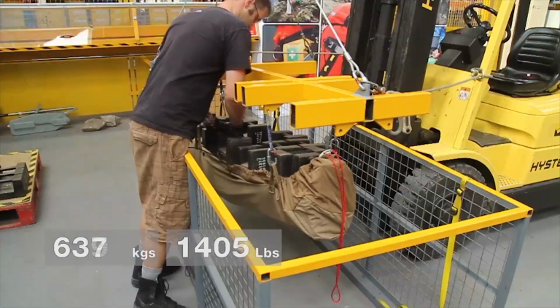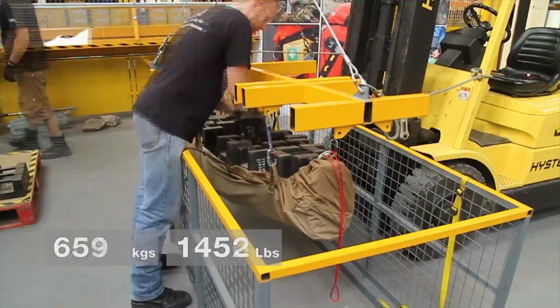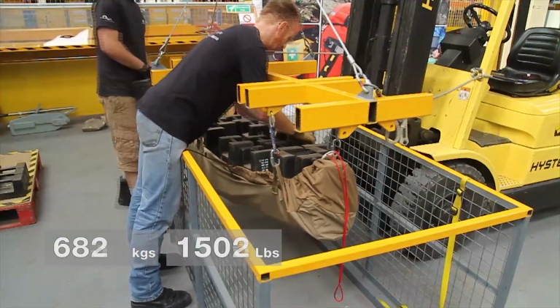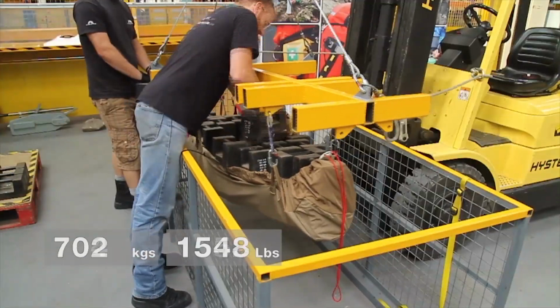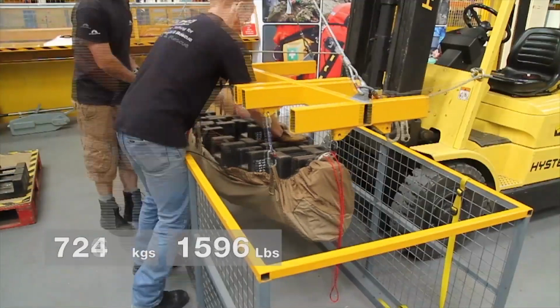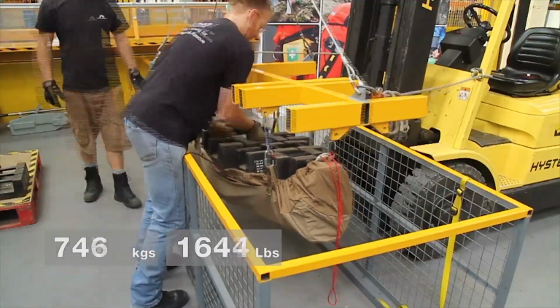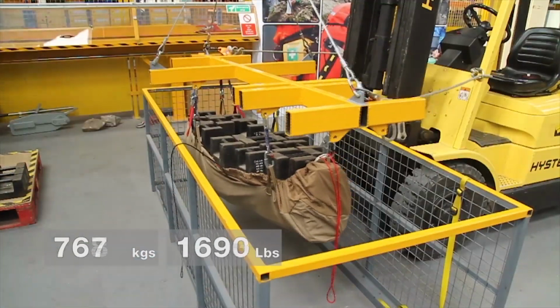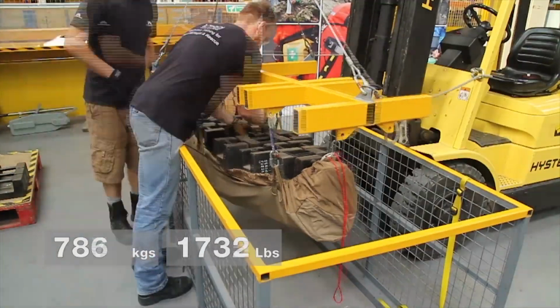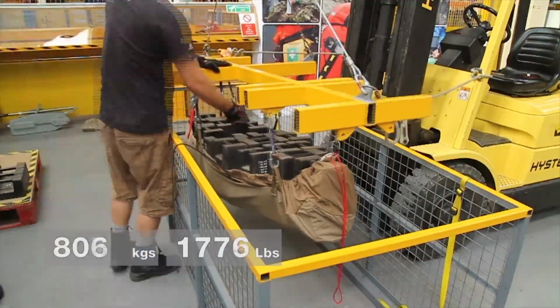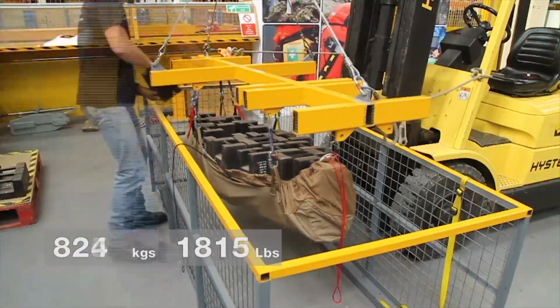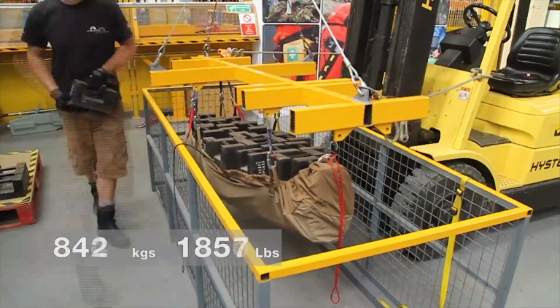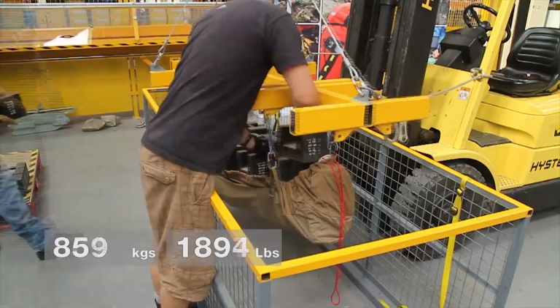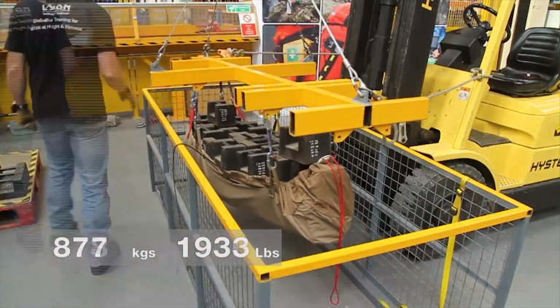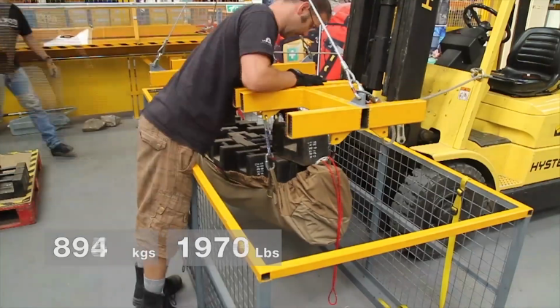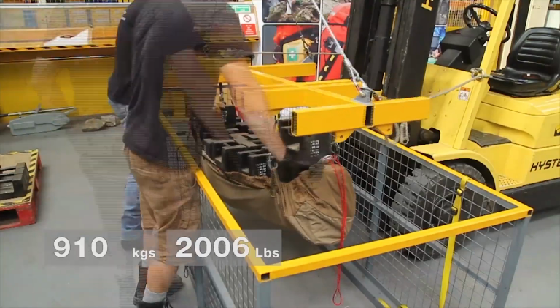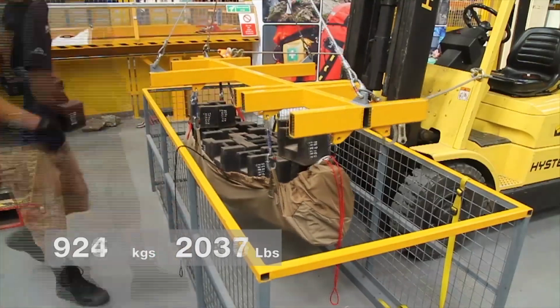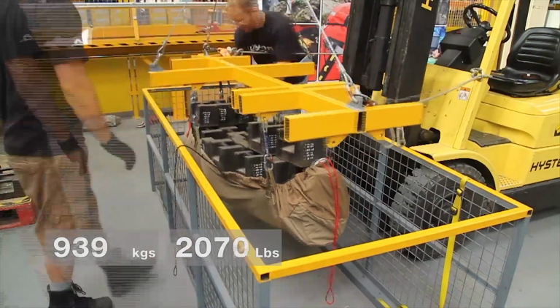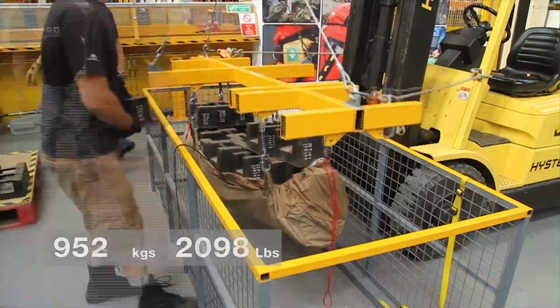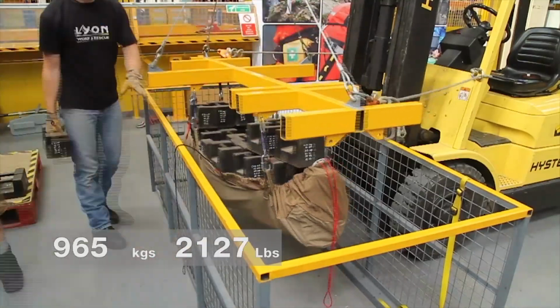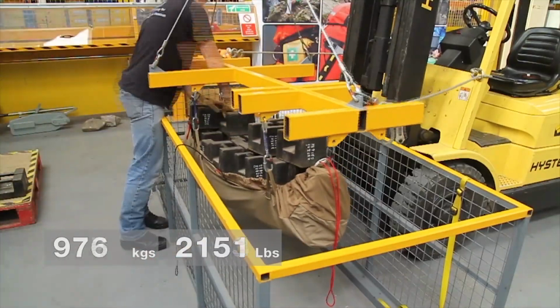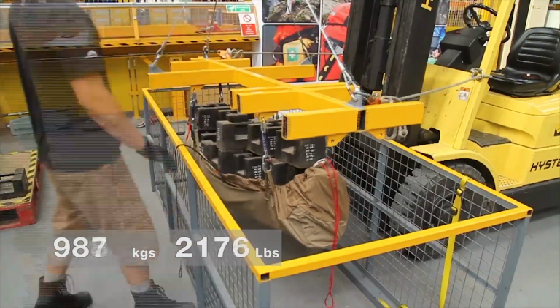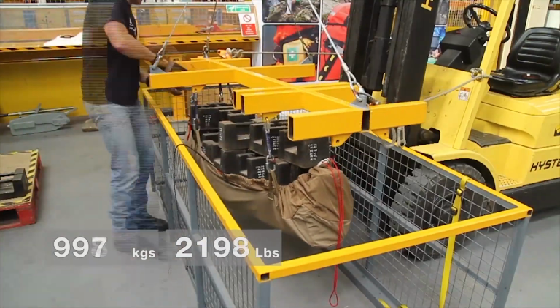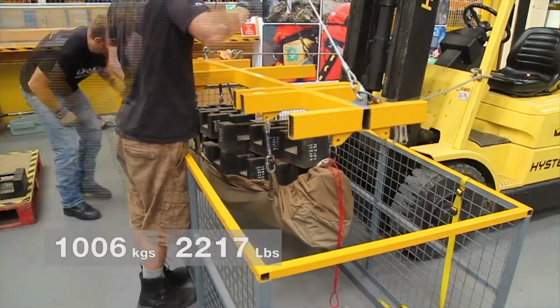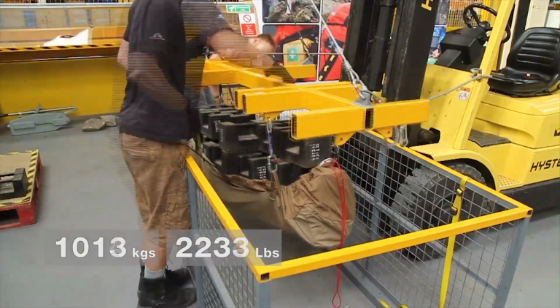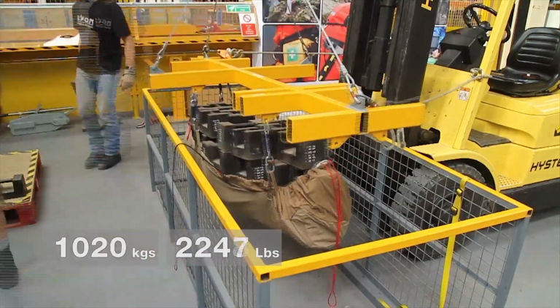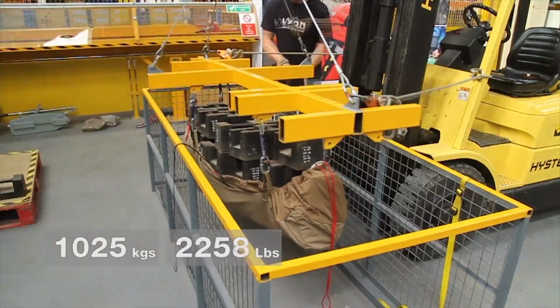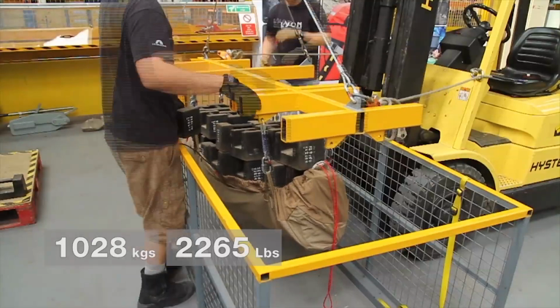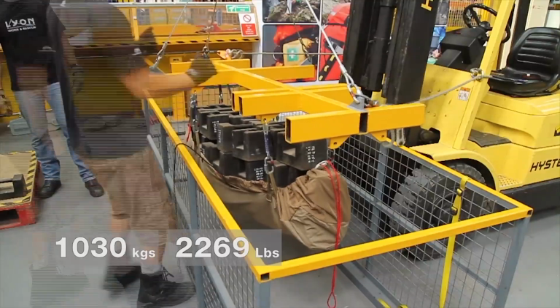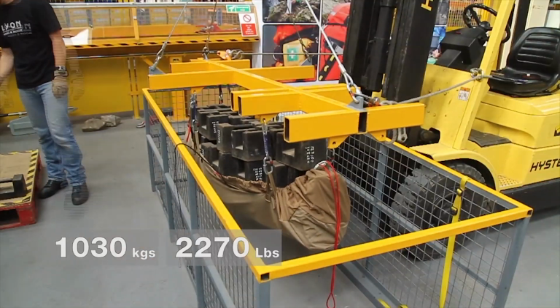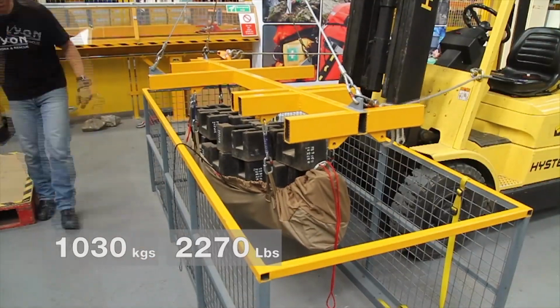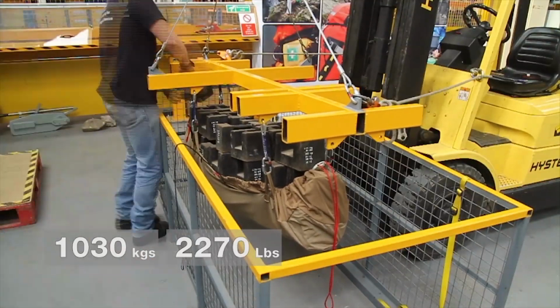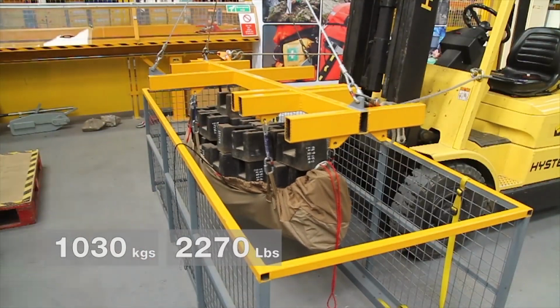We keep adding weights in a set pattern, using a delay interval between each mass being applied and checking for any signs of damage as we go through the test. Ultimately we'll end up with just over 1,000 kilograms in the stretcher.